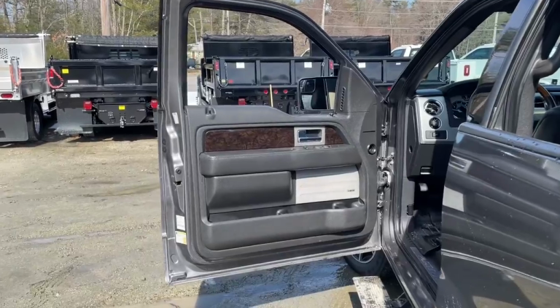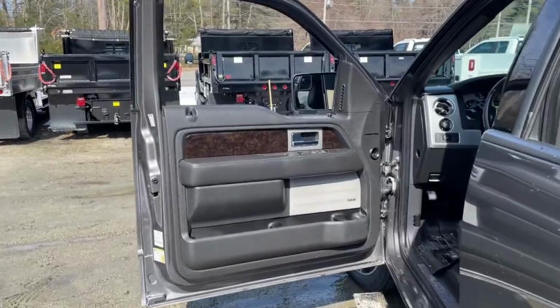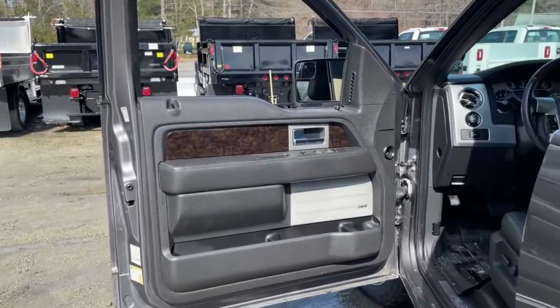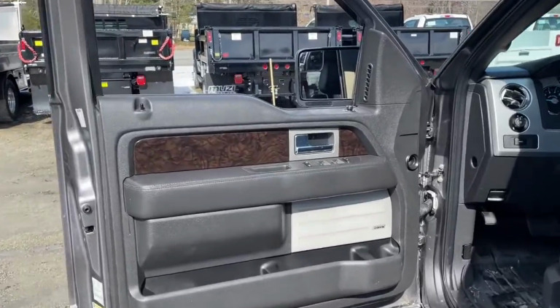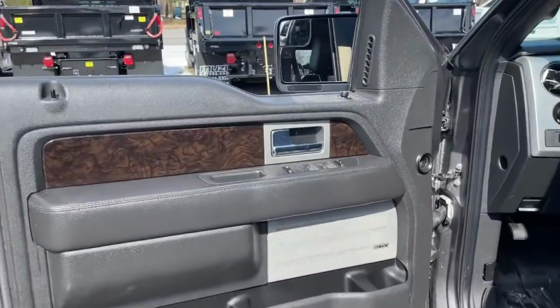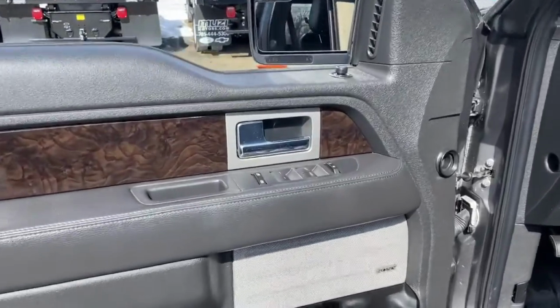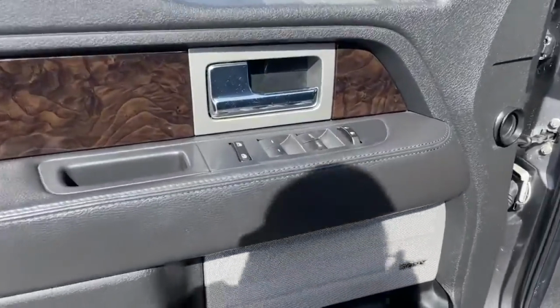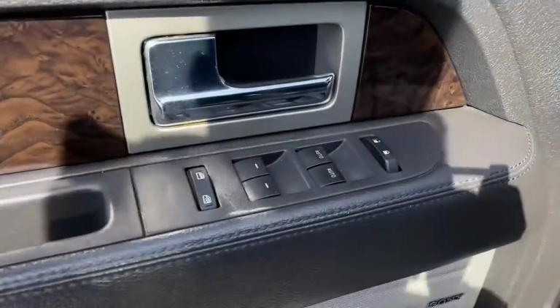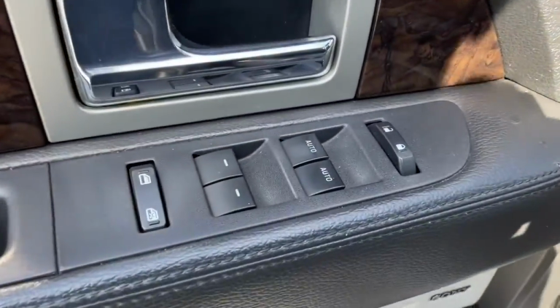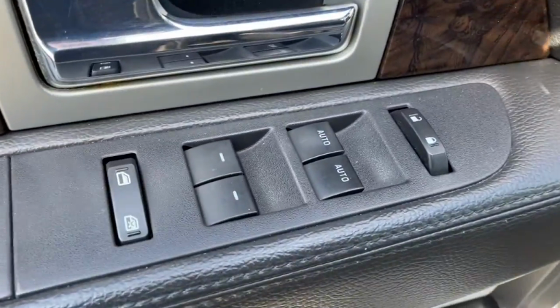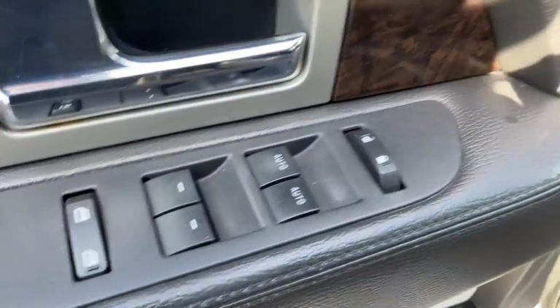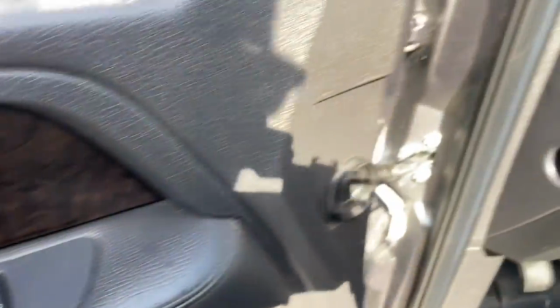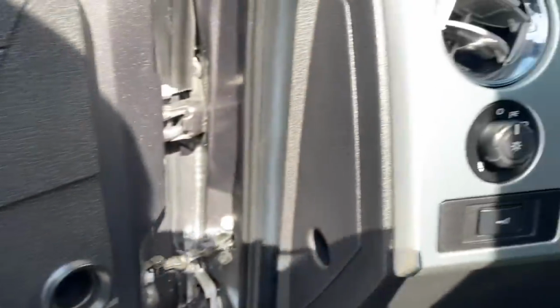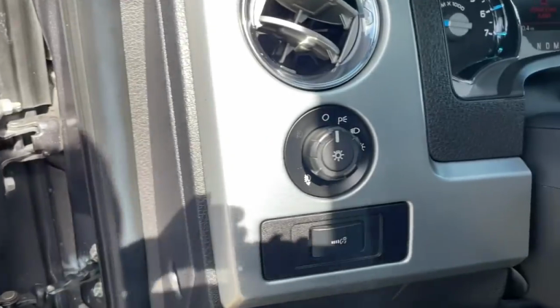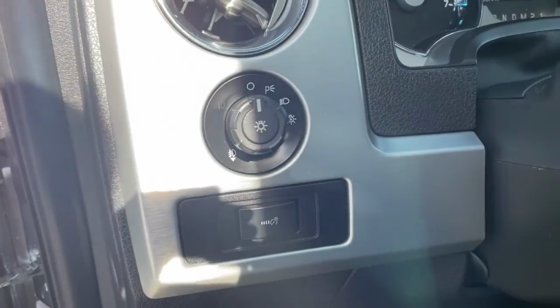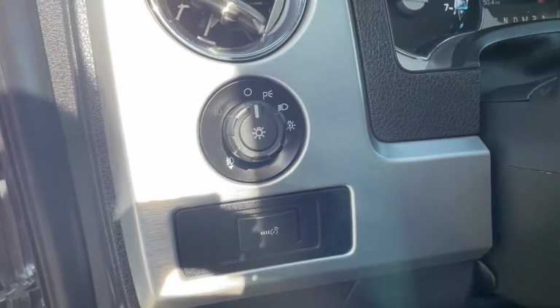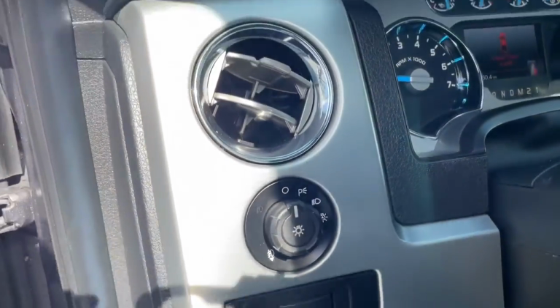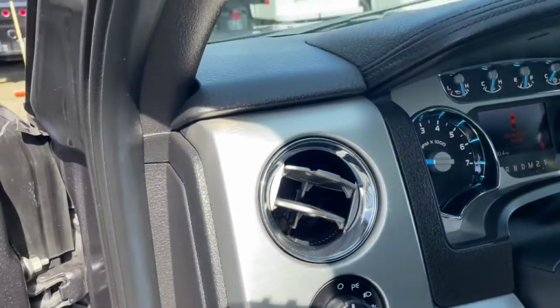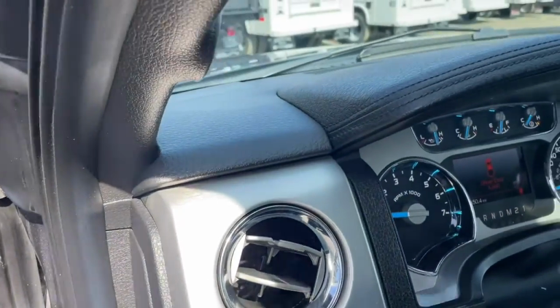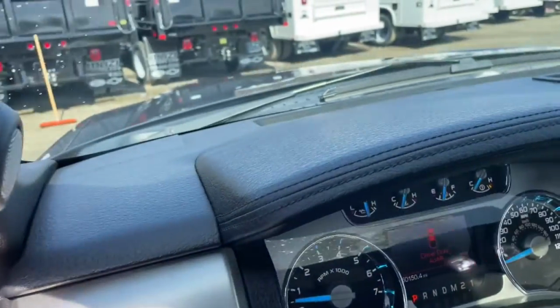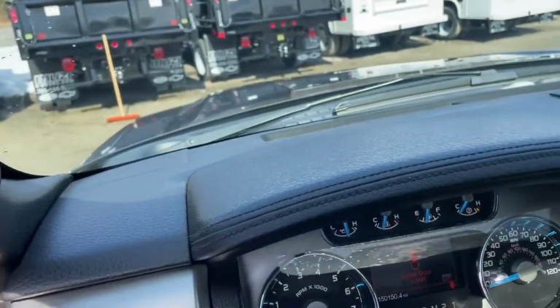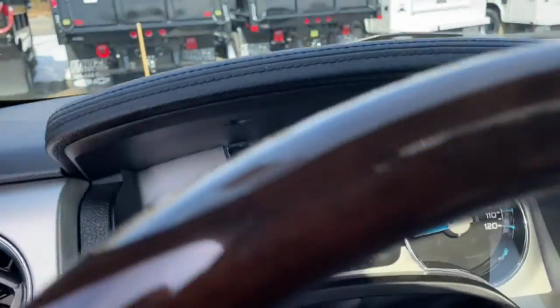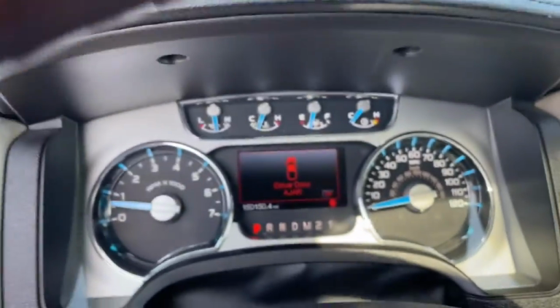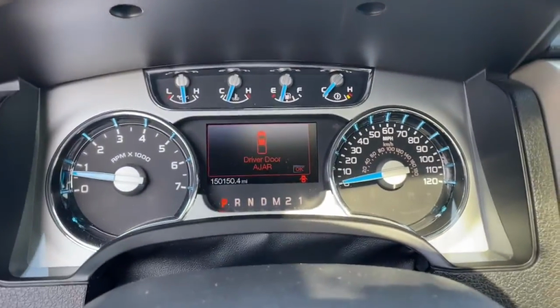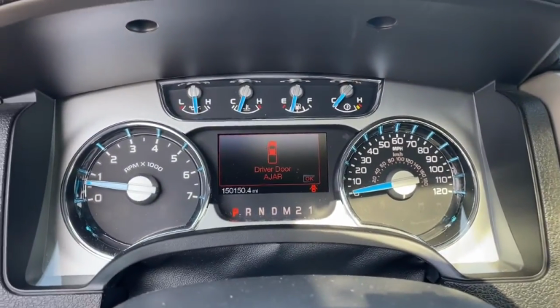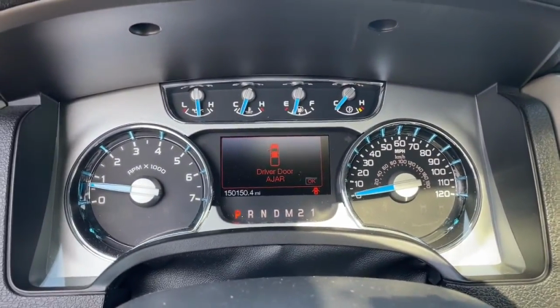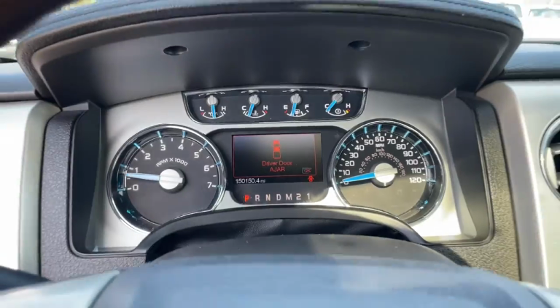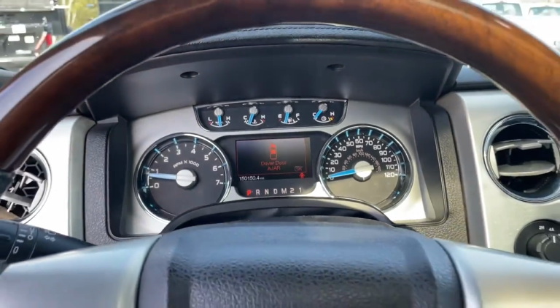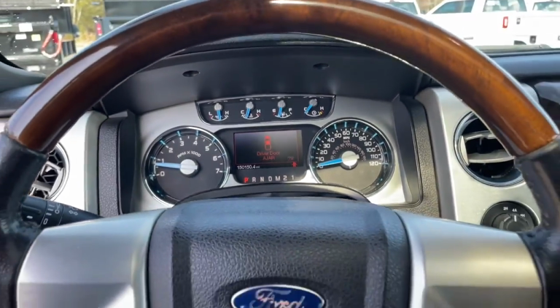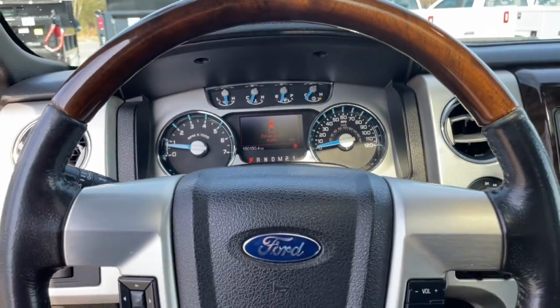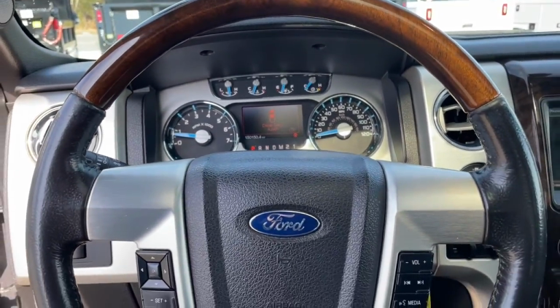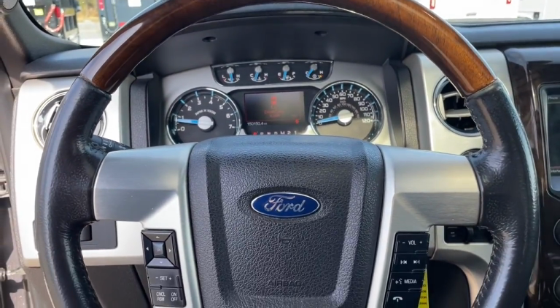Navigation system, keyless entry, sun/moonroof, fog lamps, electronic stability control, aluminum wheels, seat memory, trip computer, power windows, bucket seats.